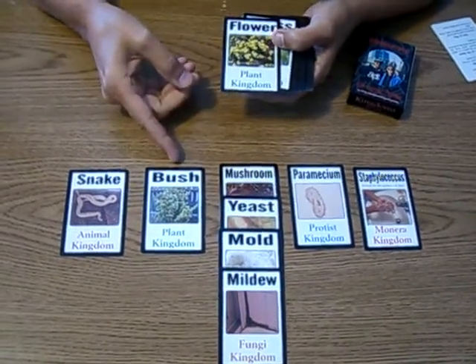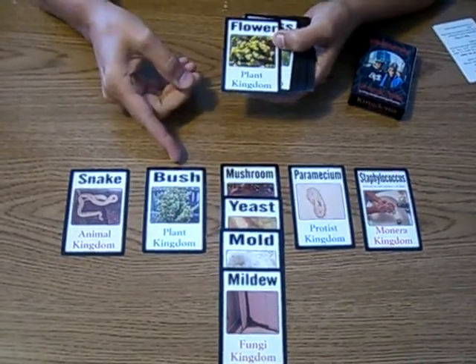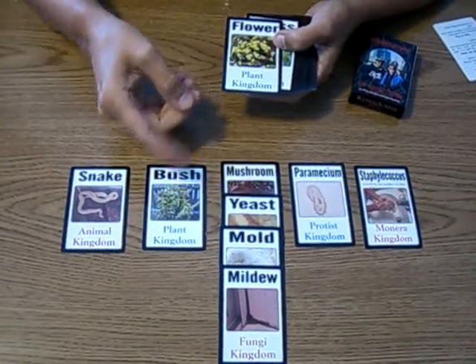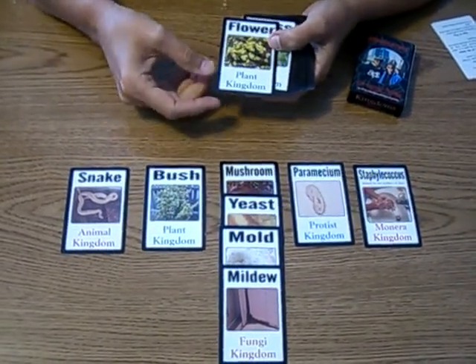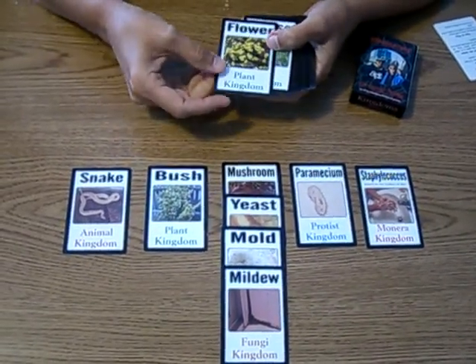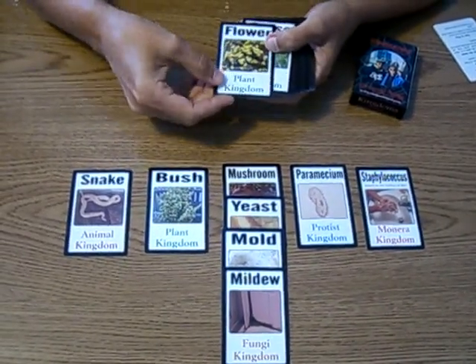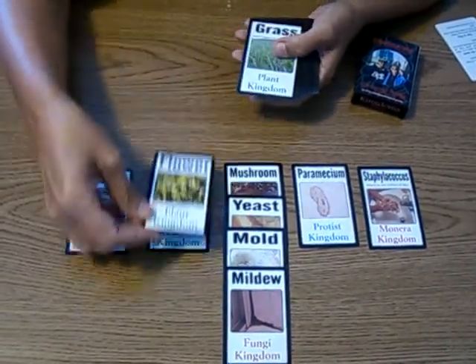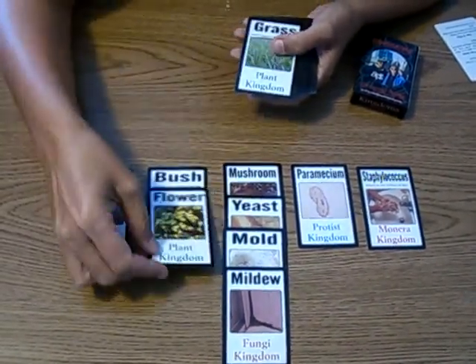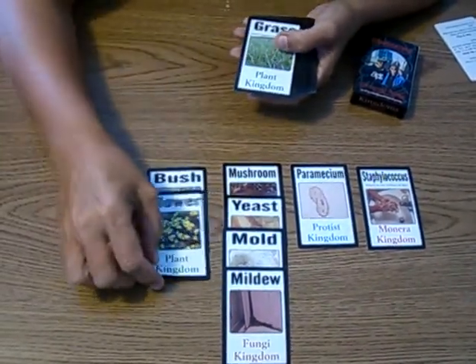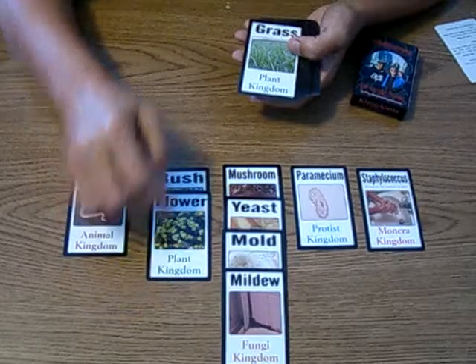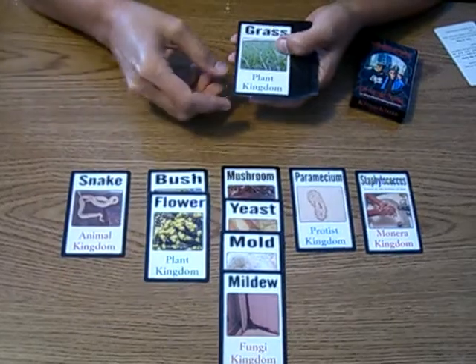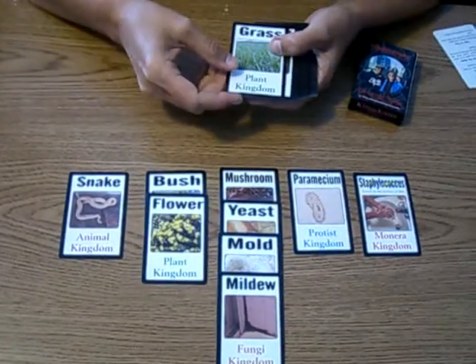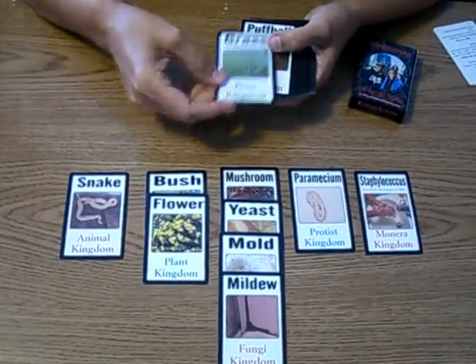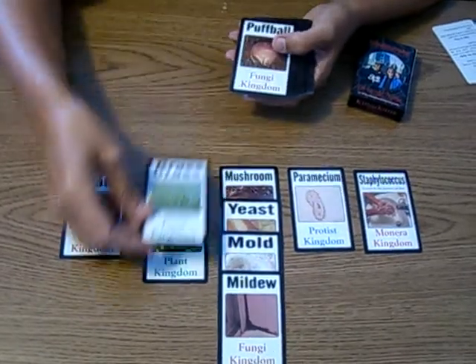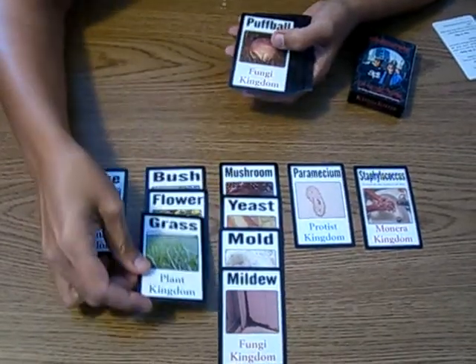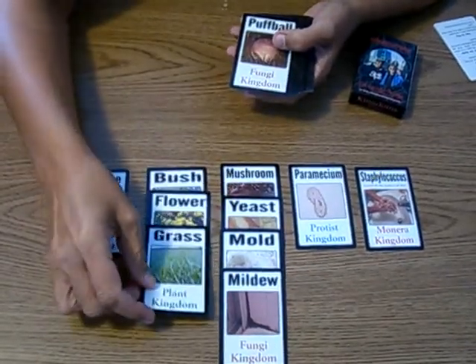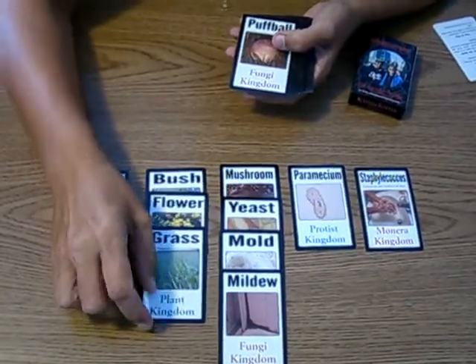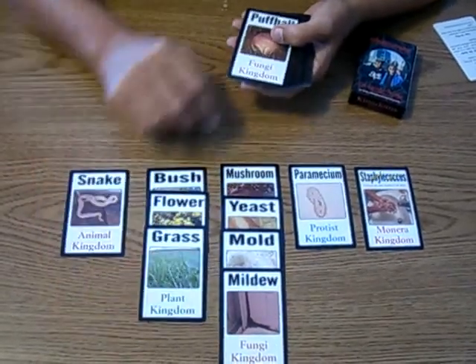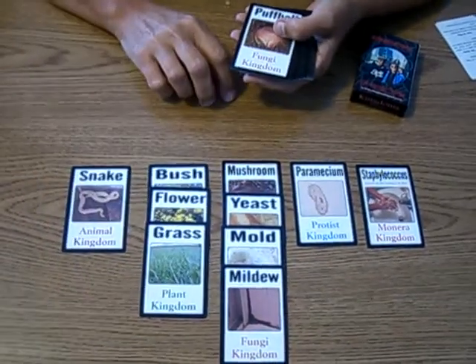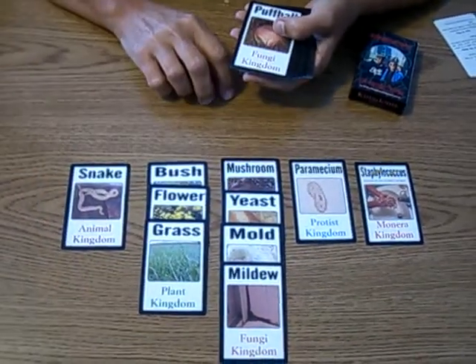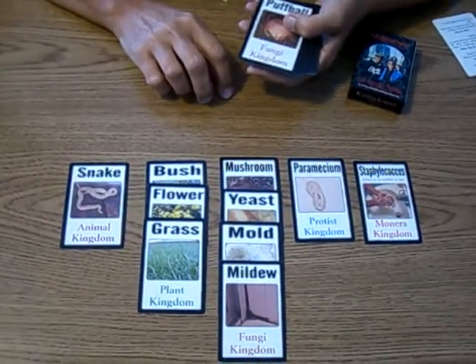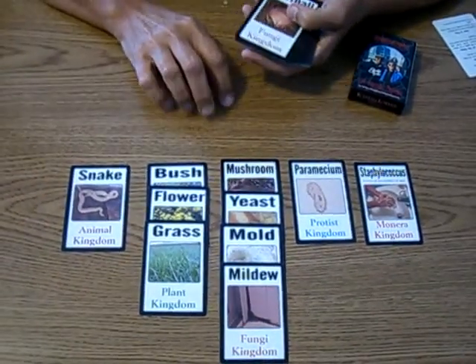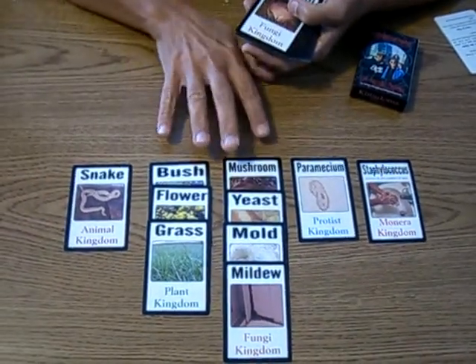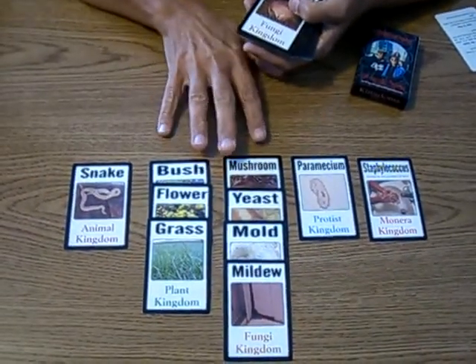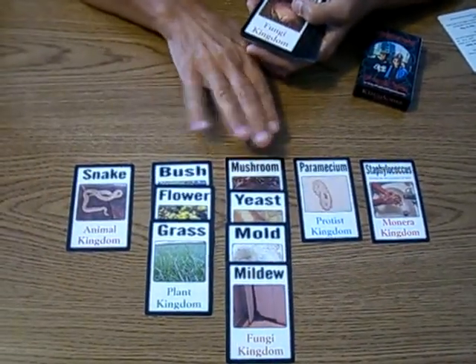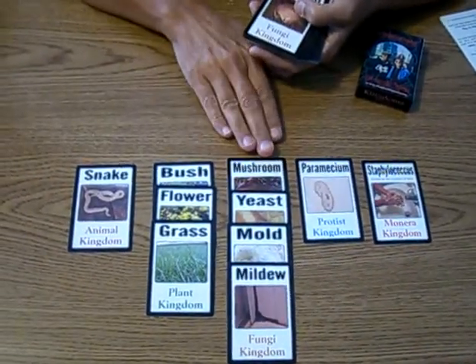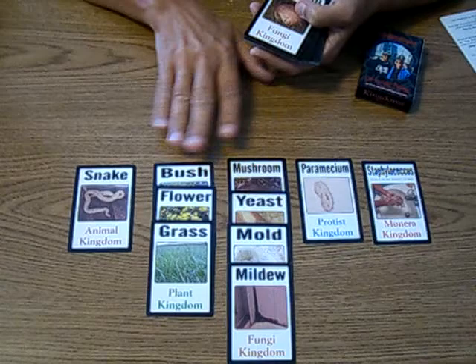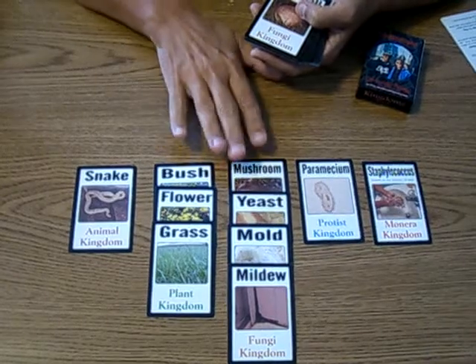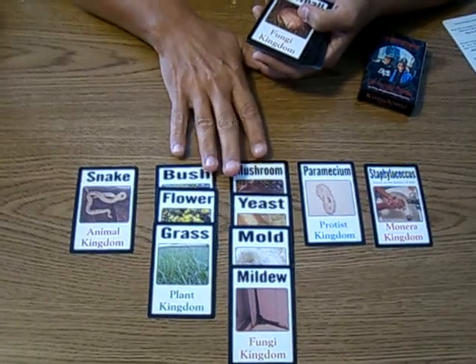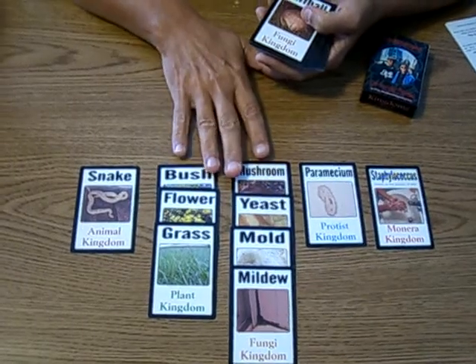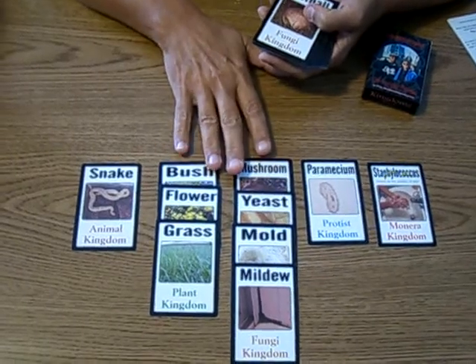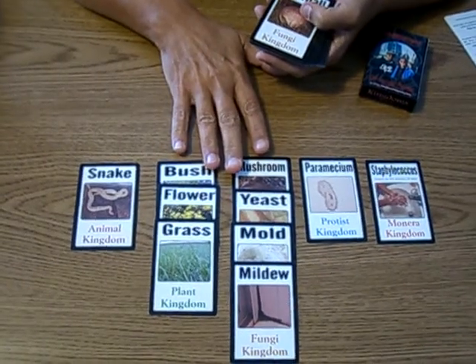Here's a bush from the Plant Kingdom, here's a flower from the Plant Kingdom, and here's grass from the Plant Kingdom. So if the student got these four fungi and these three plant cards, they would be the winner.